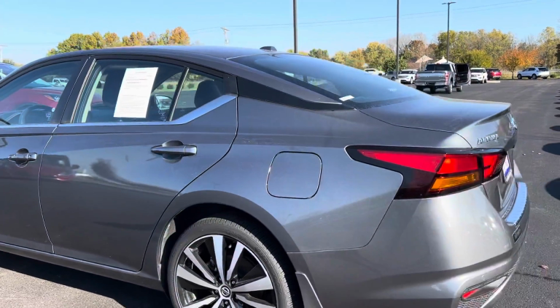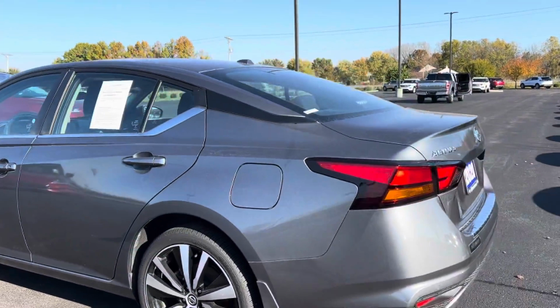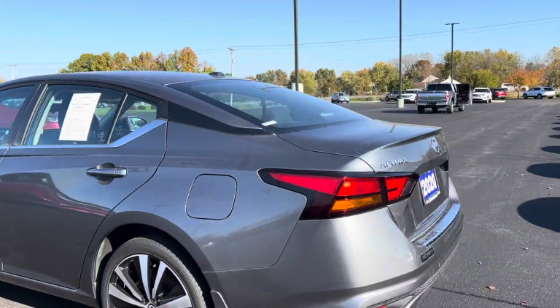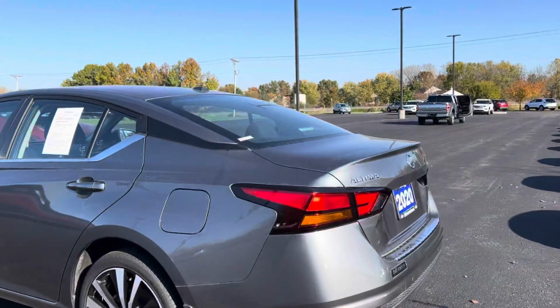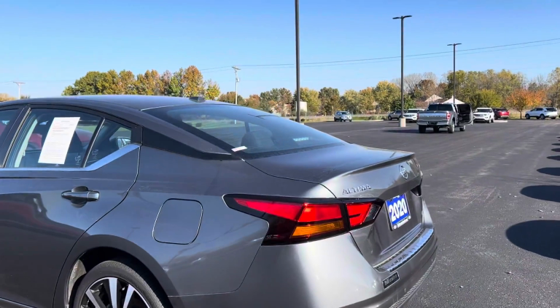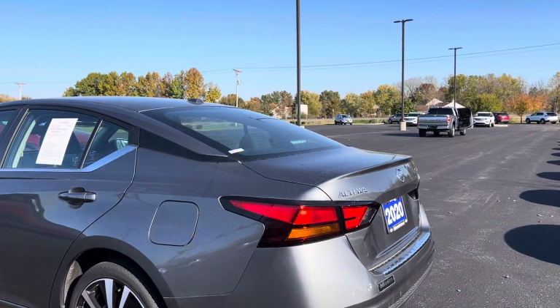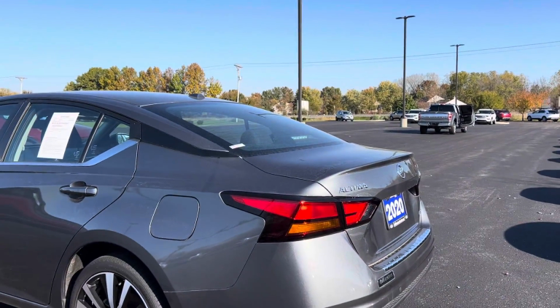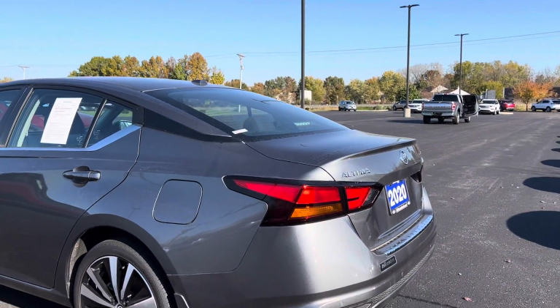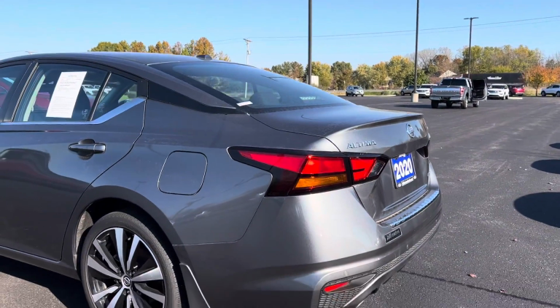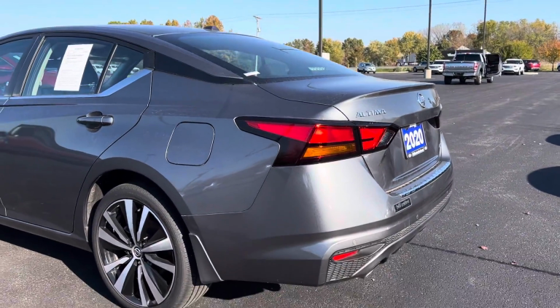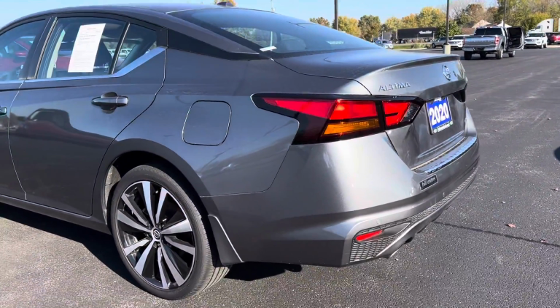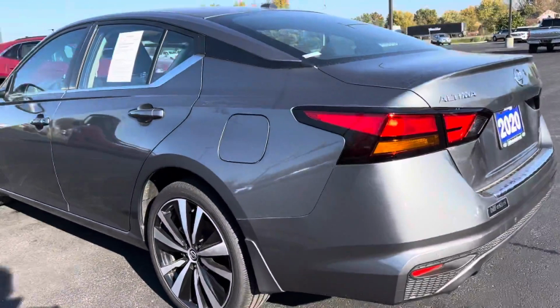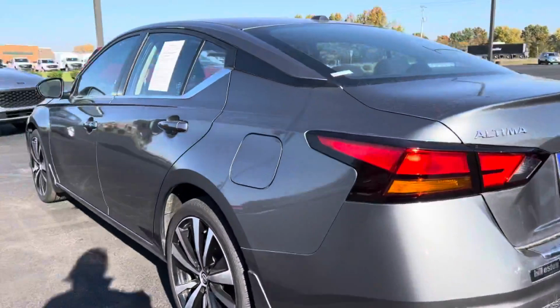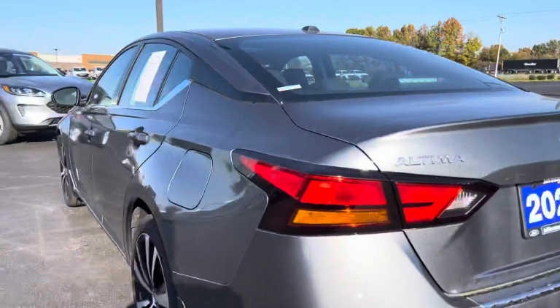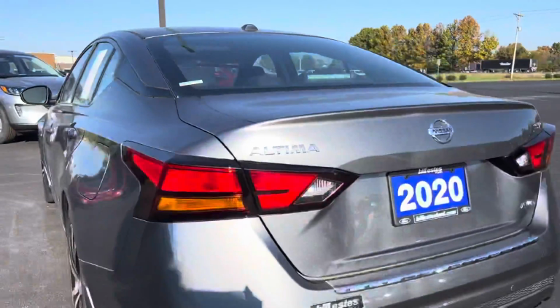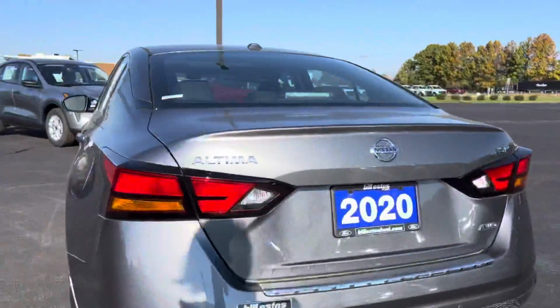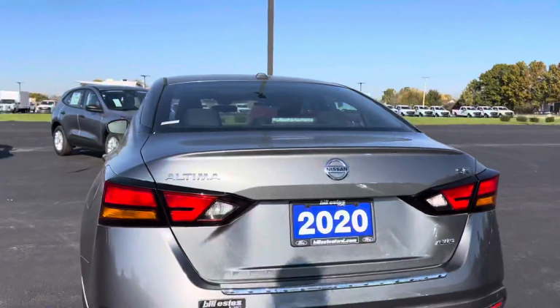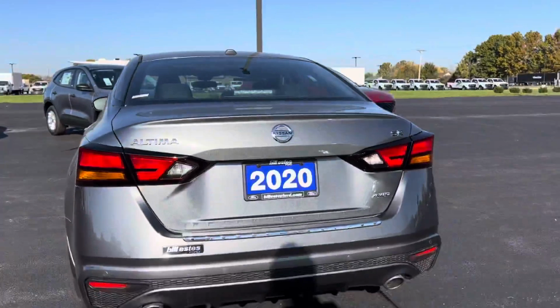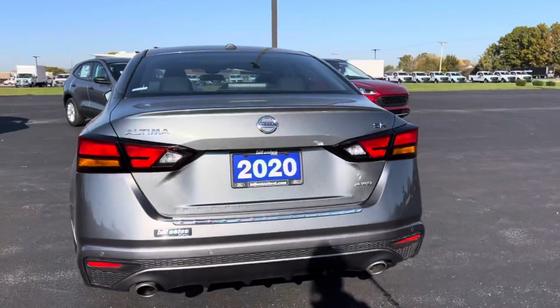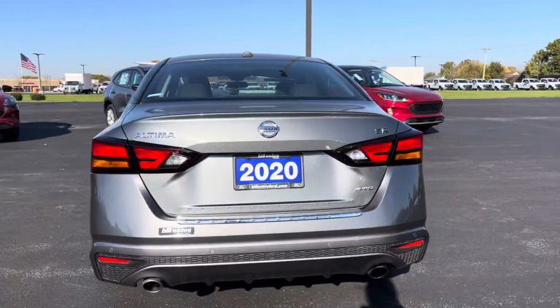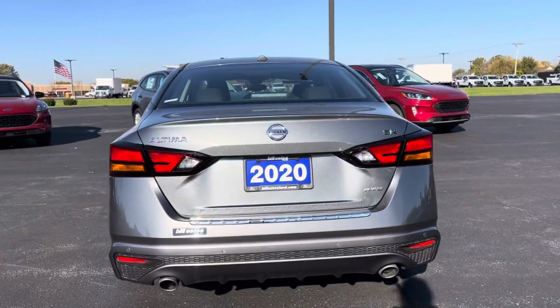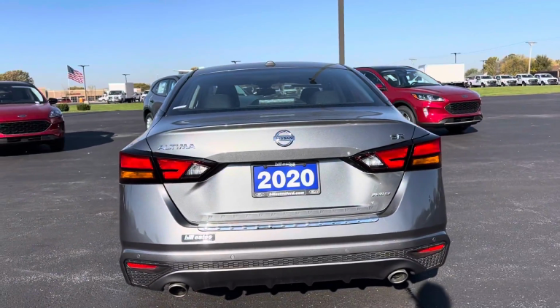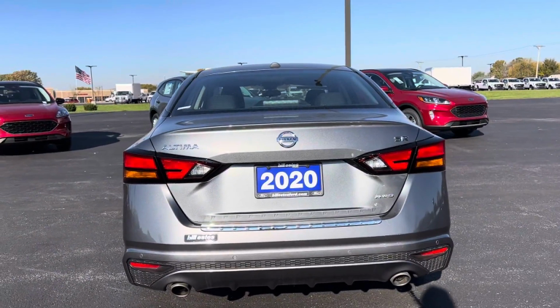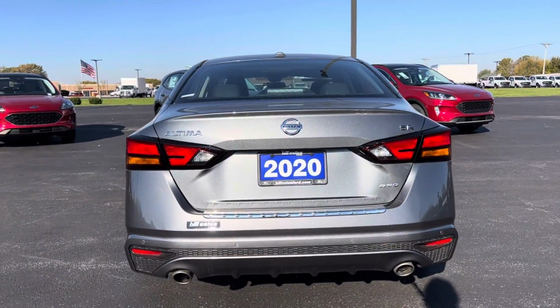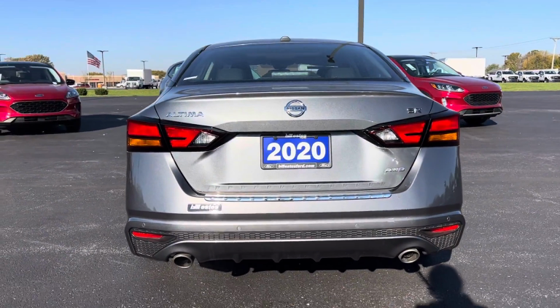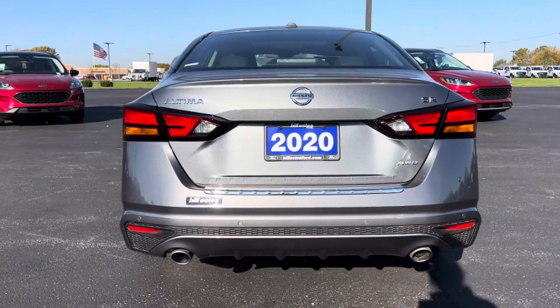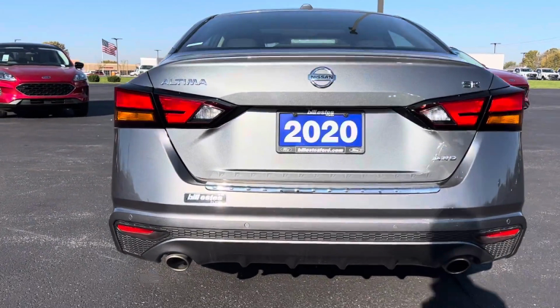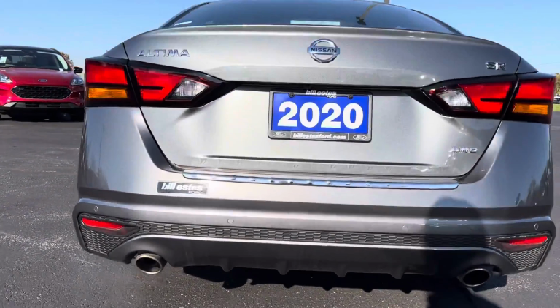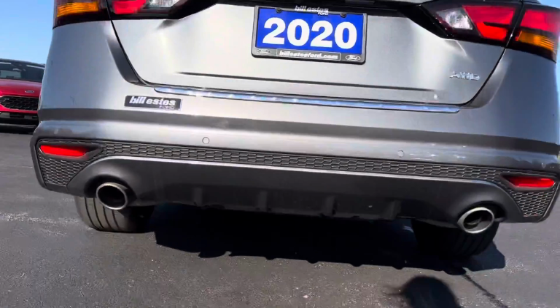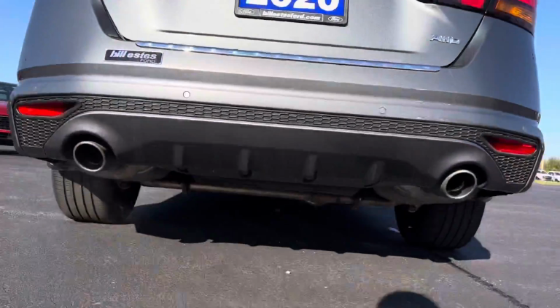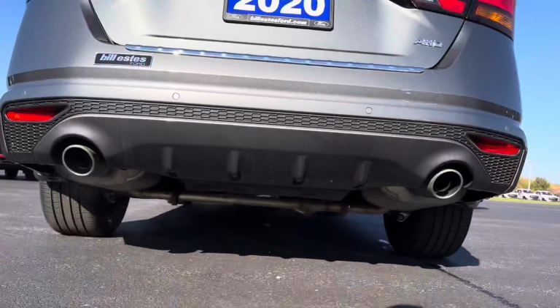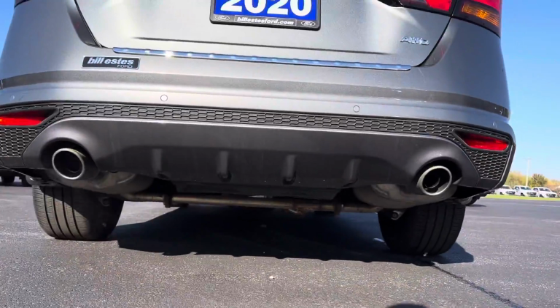This vehicle has backup sensors, backup camera, keyless entry, and all-wheel drive. It has 11,000 miles on it.